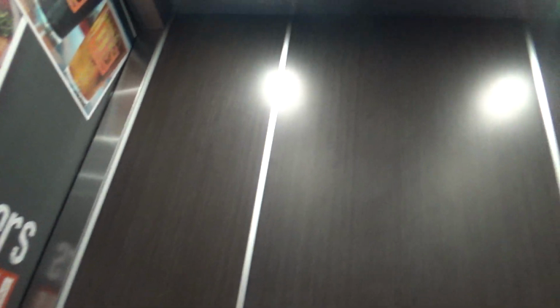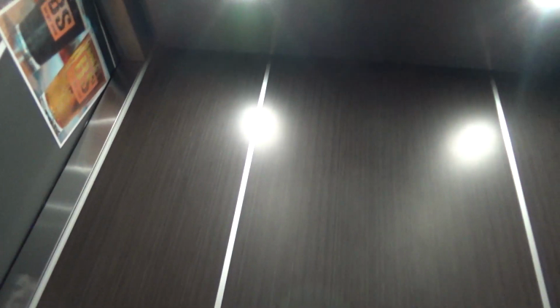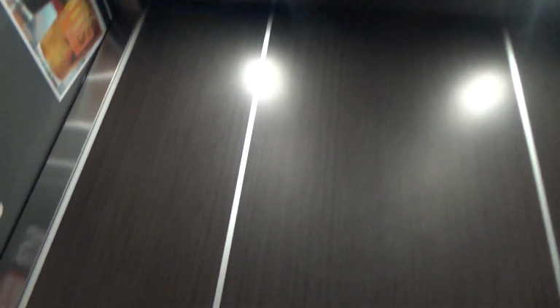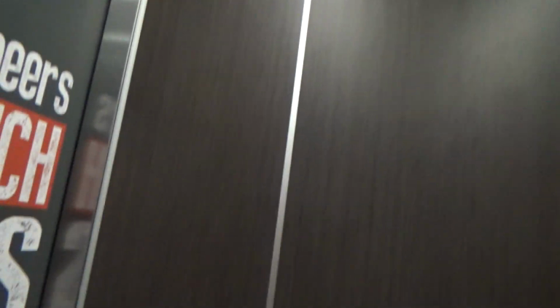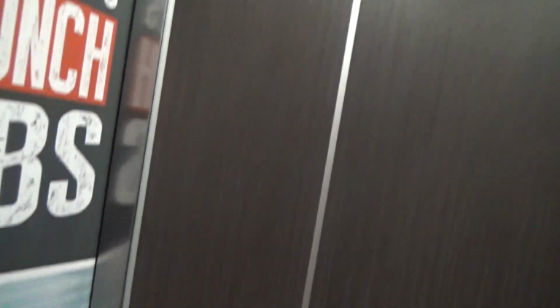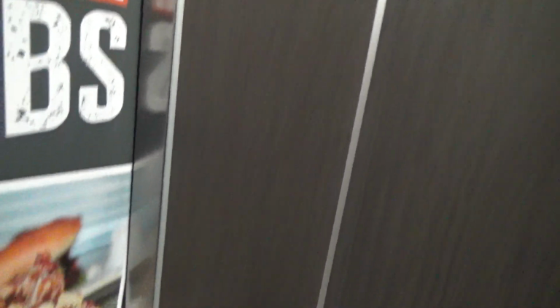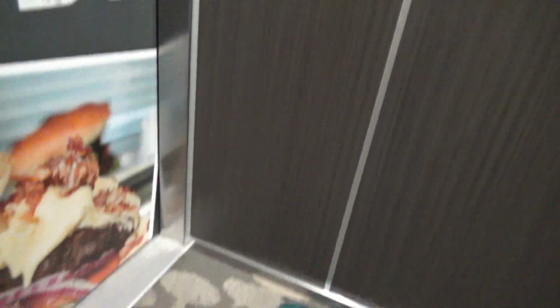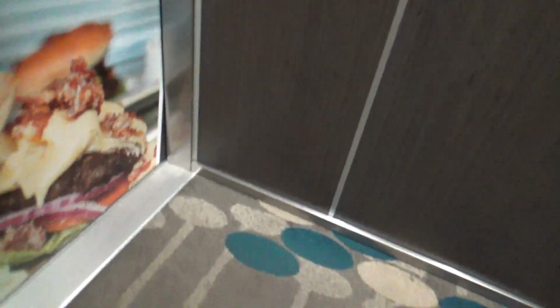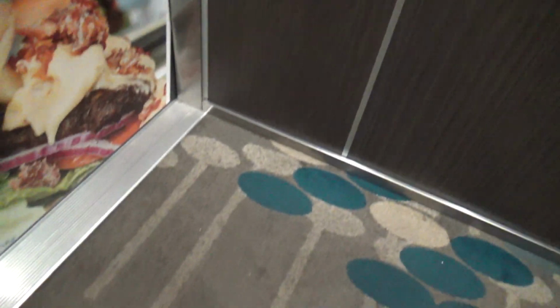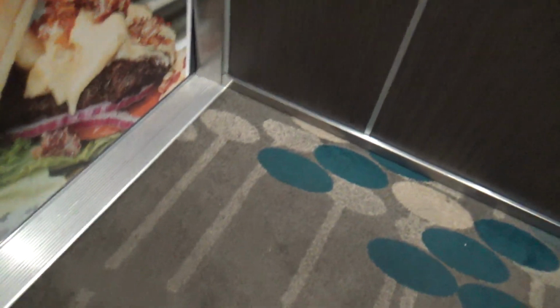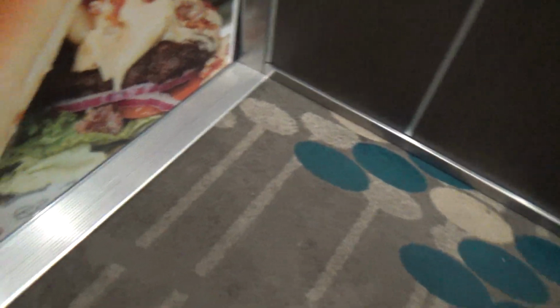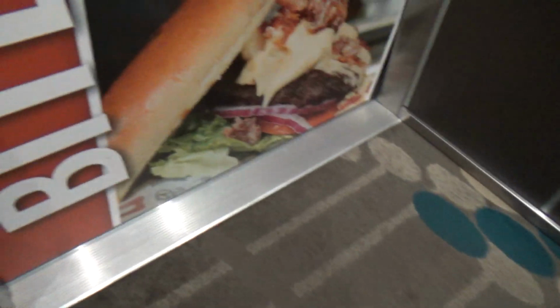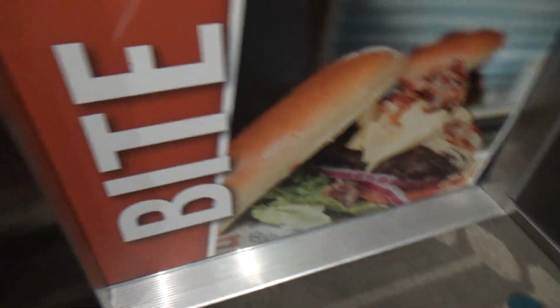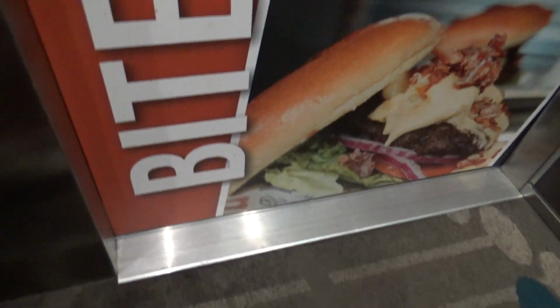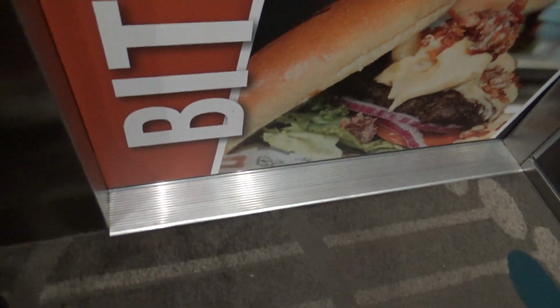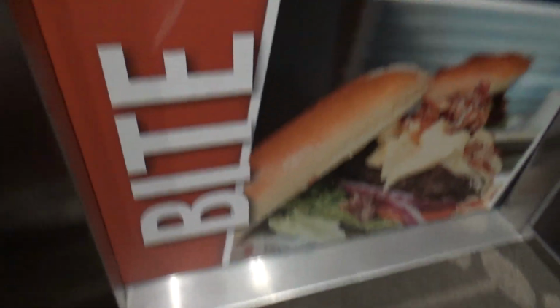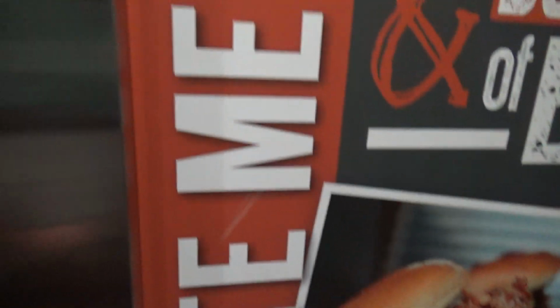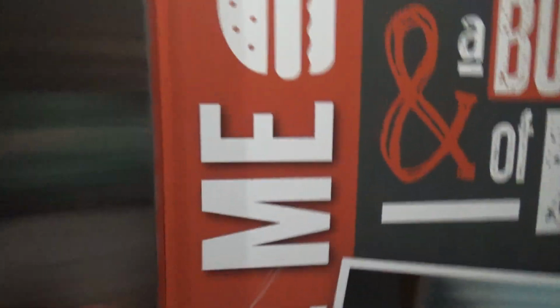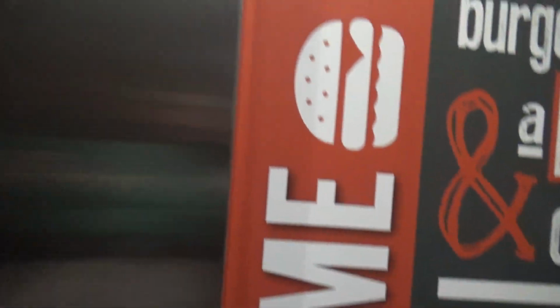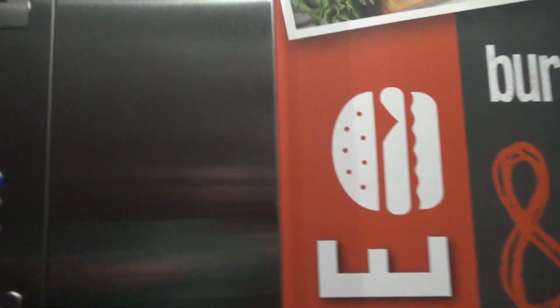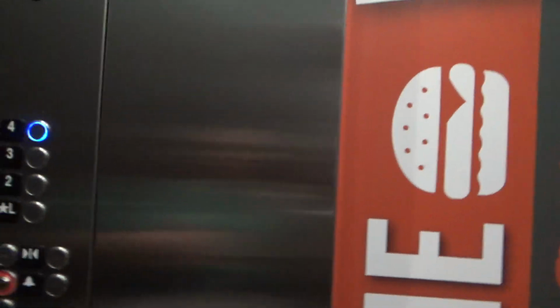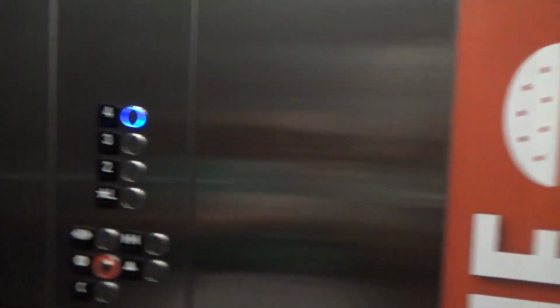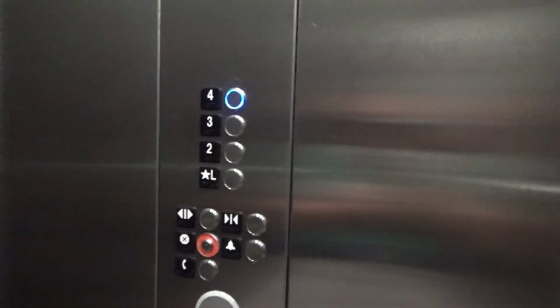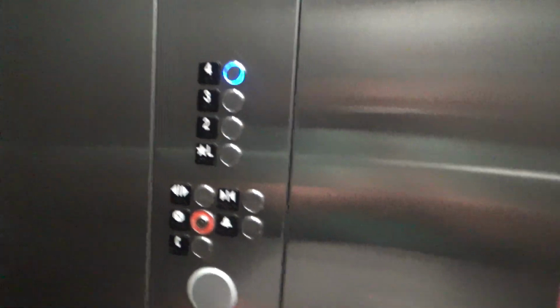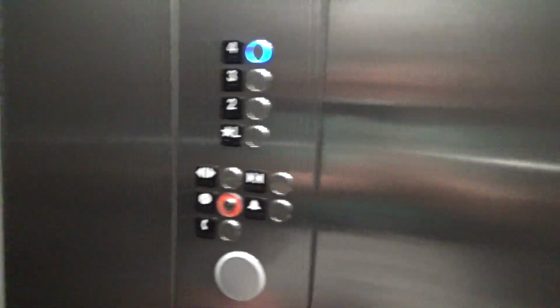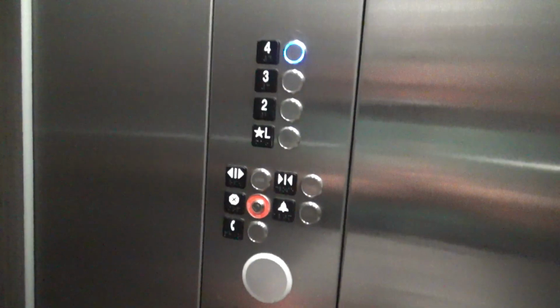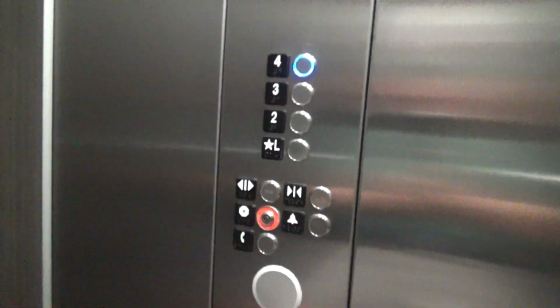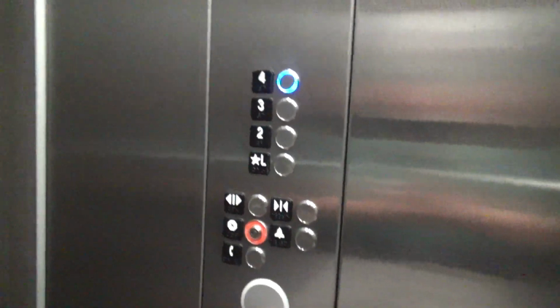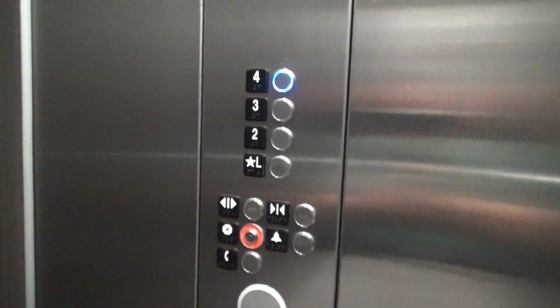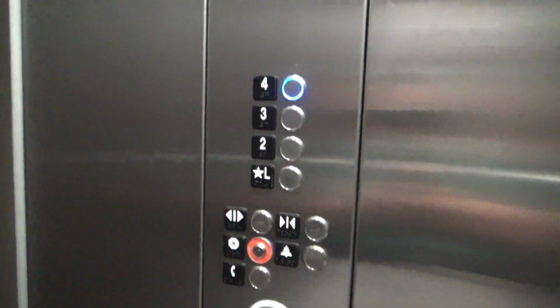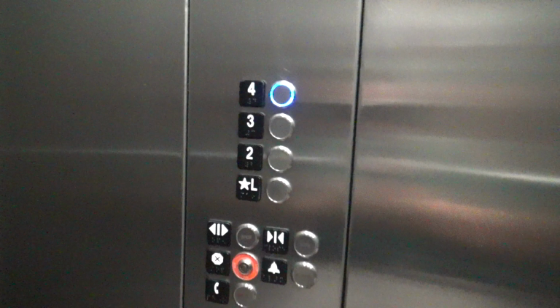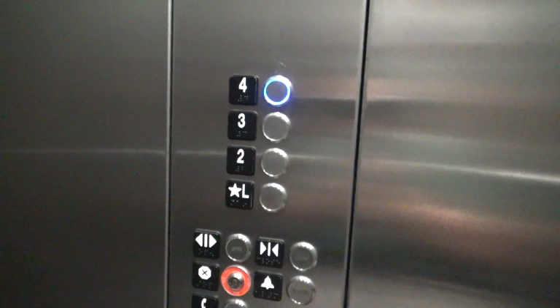It's funny. It's a nice cab — I like the carpet. The buttons are pretty cool and interesting.